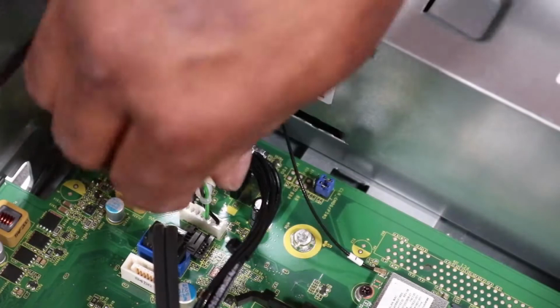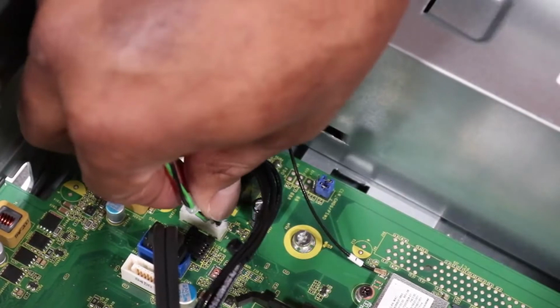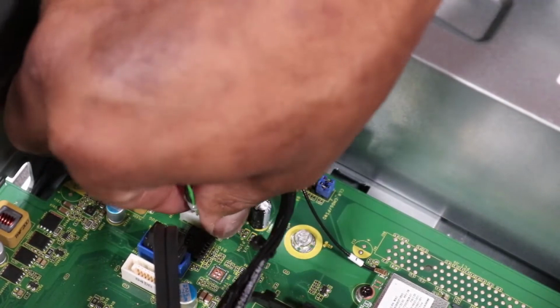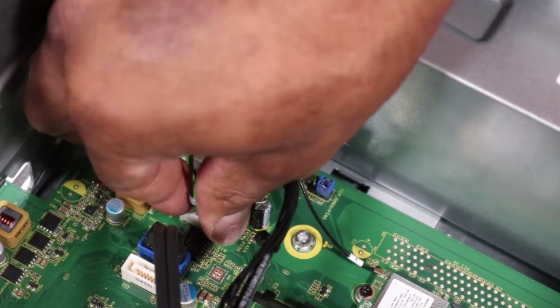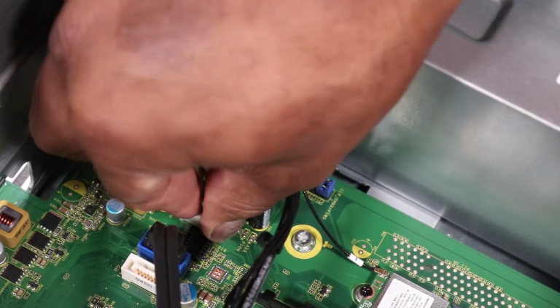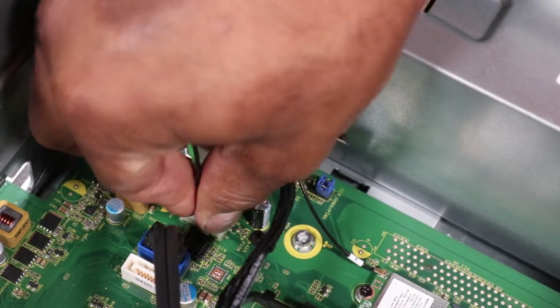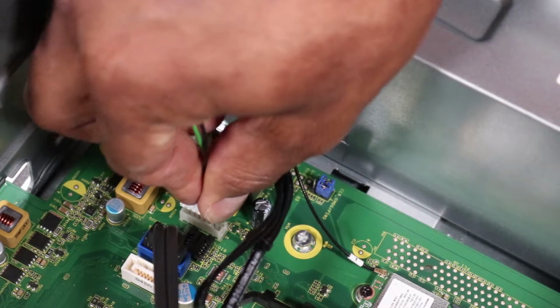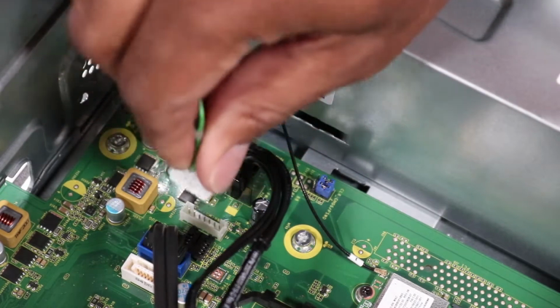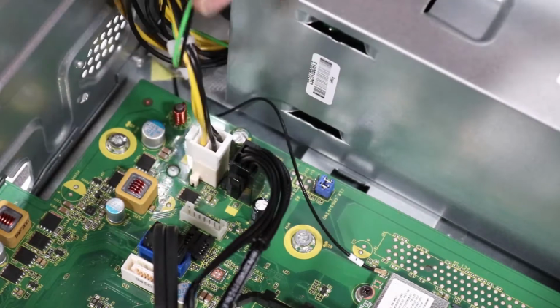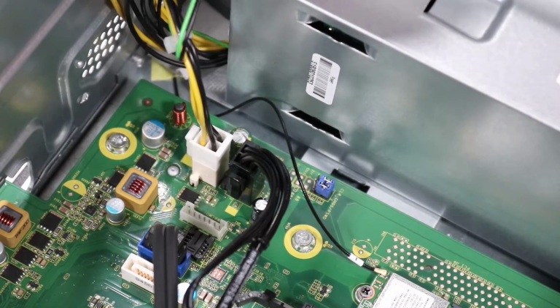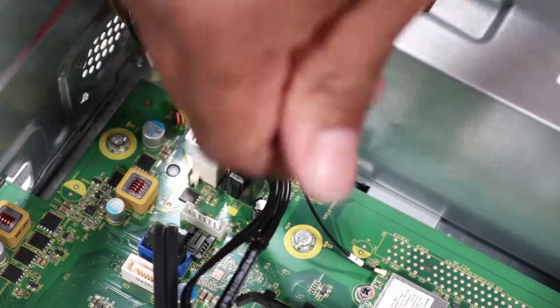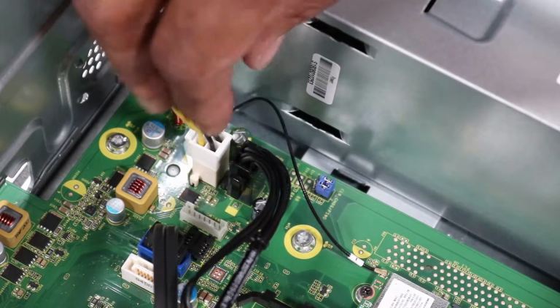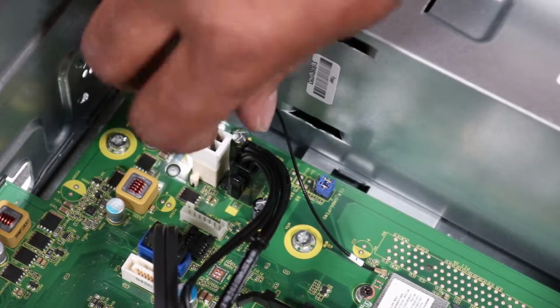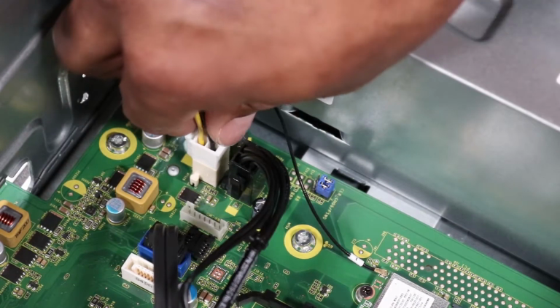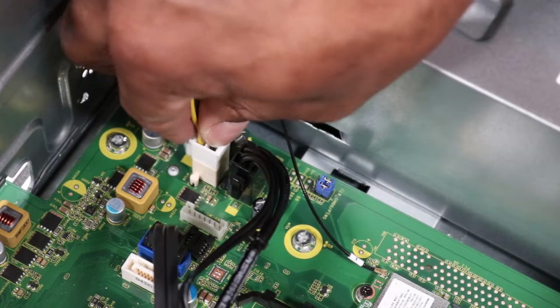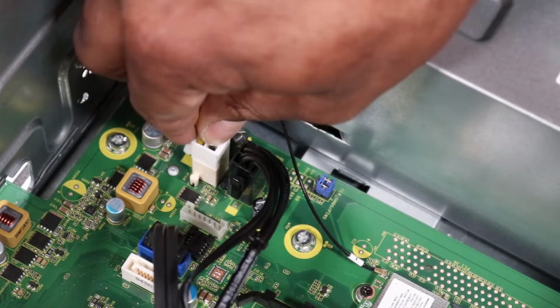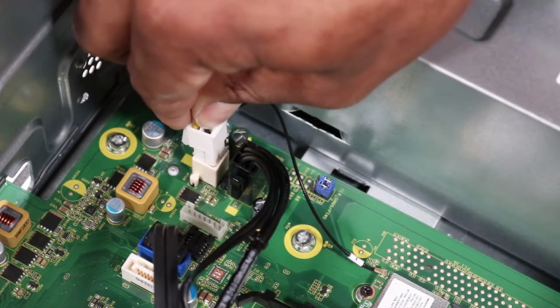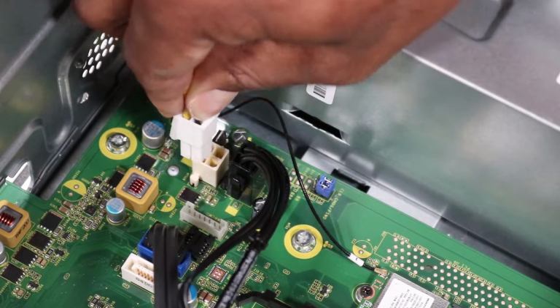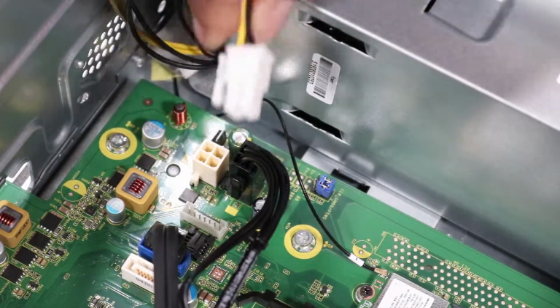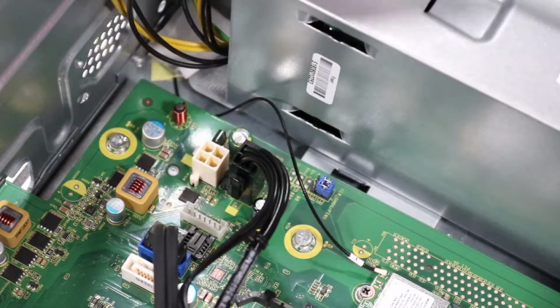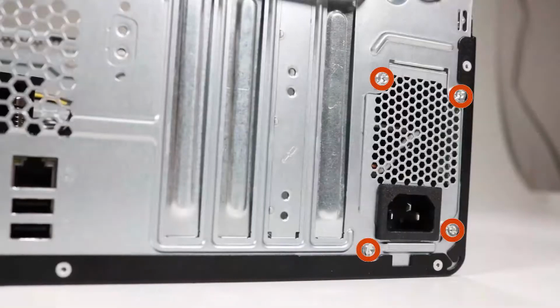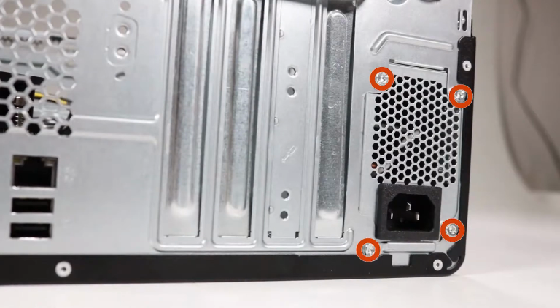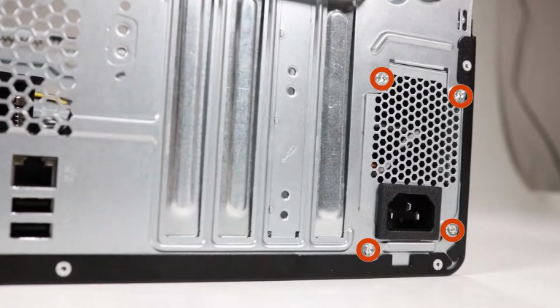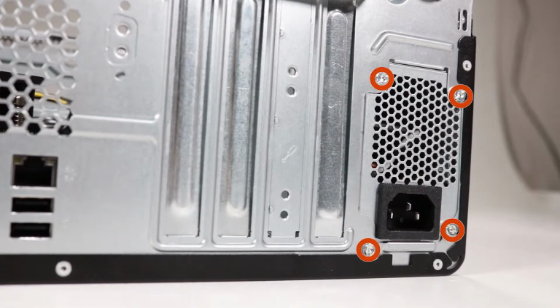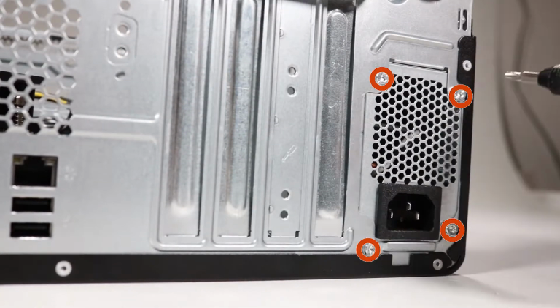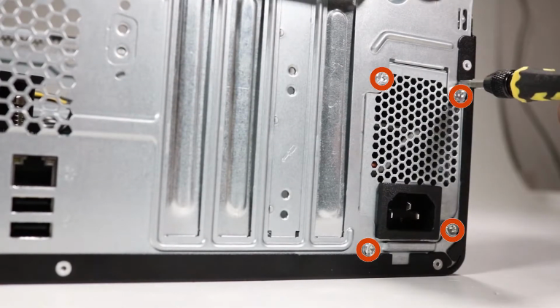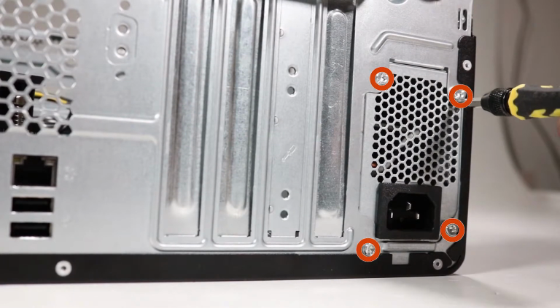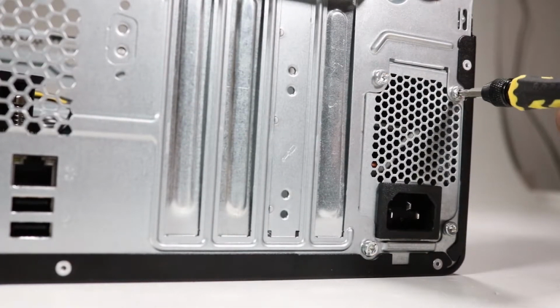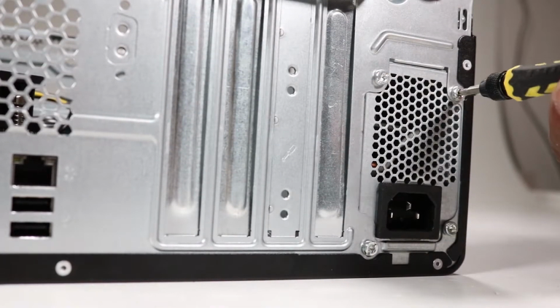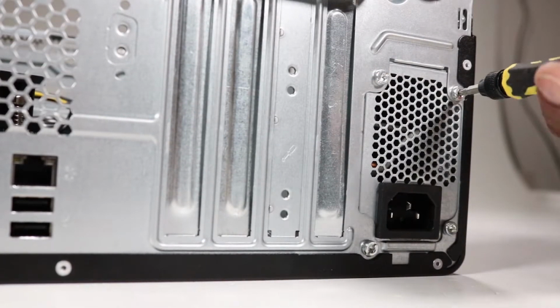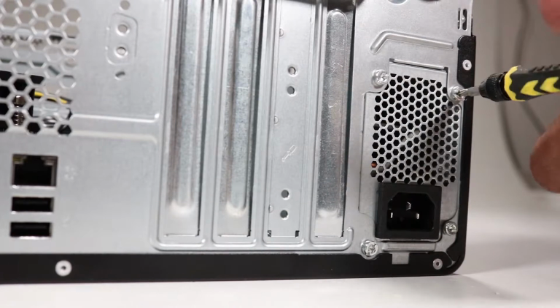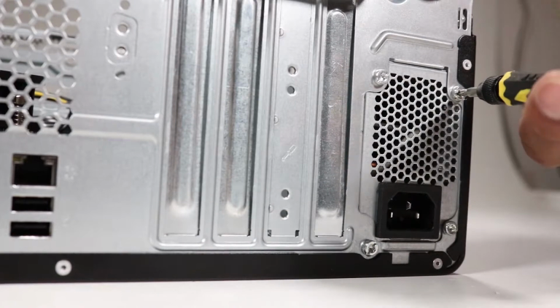Disconnect the power supply command connector from the motherboard. Press the release tab to disconnect the main power cable from the motherboard. Remove the four T15 Torx-head screws that secure the power supply to the rear of the chassis.